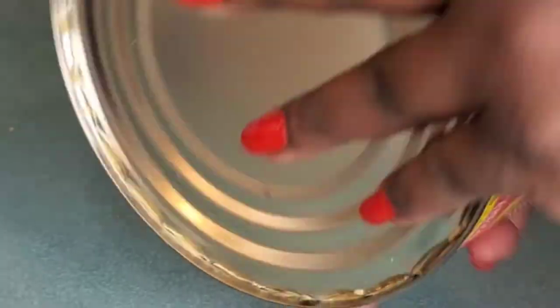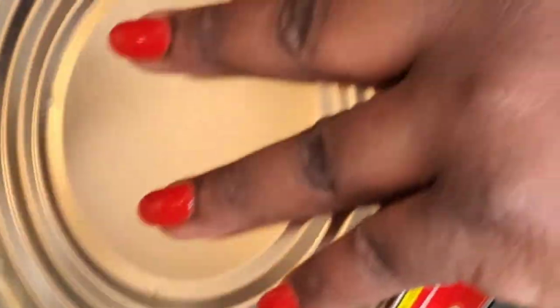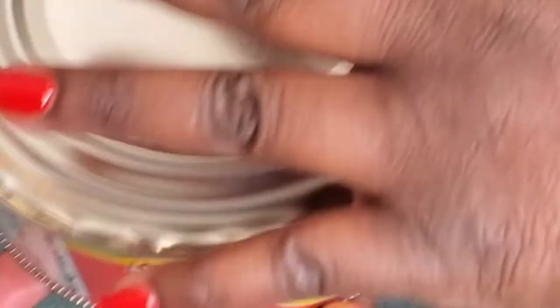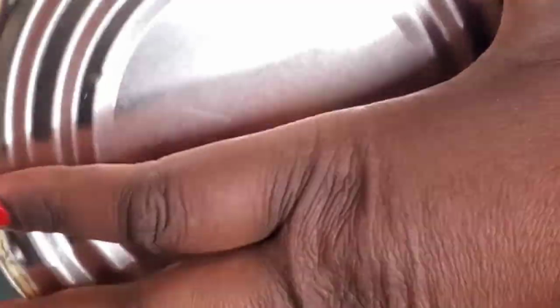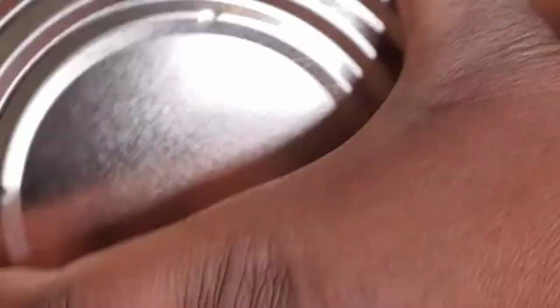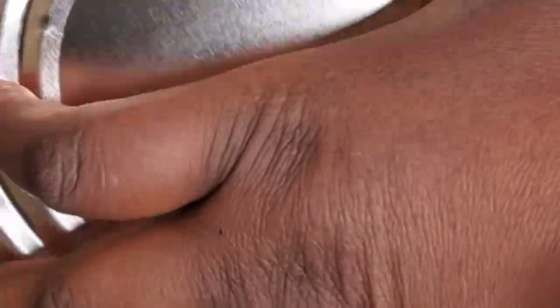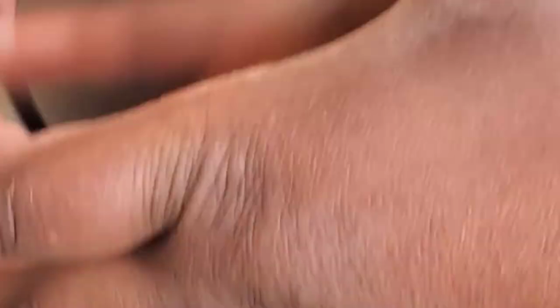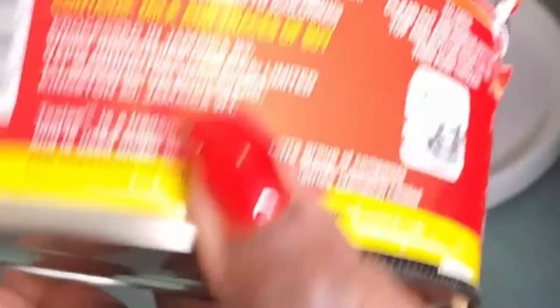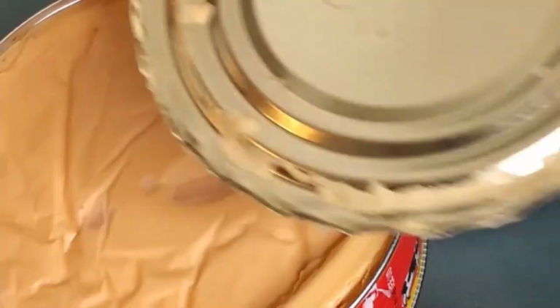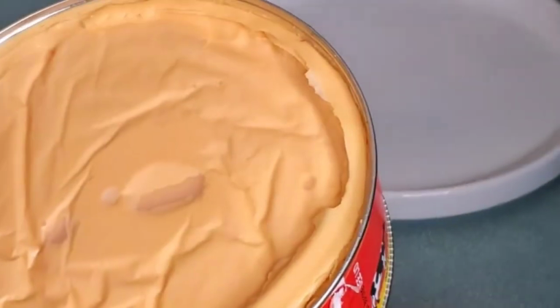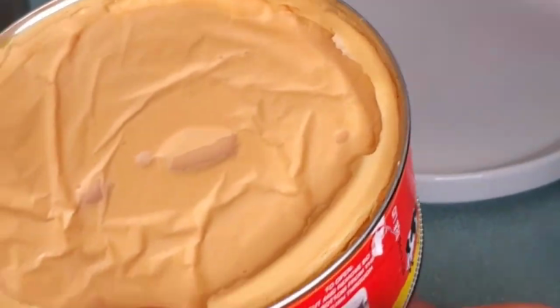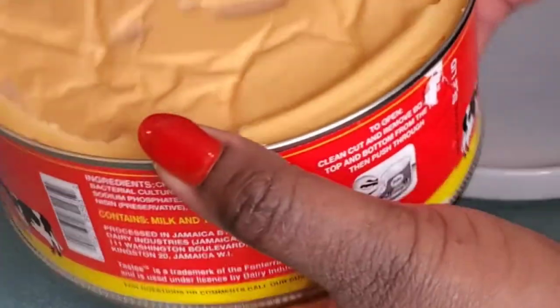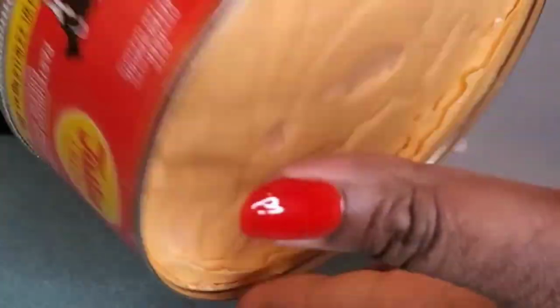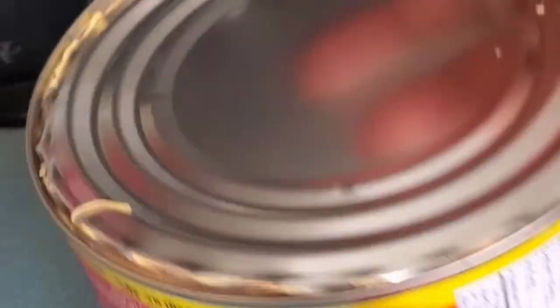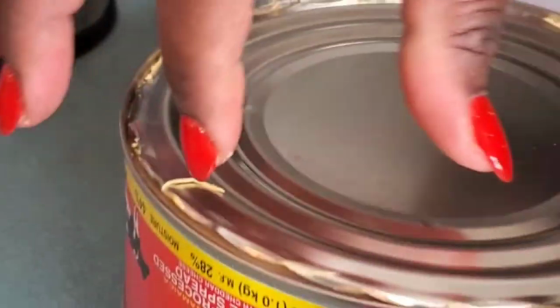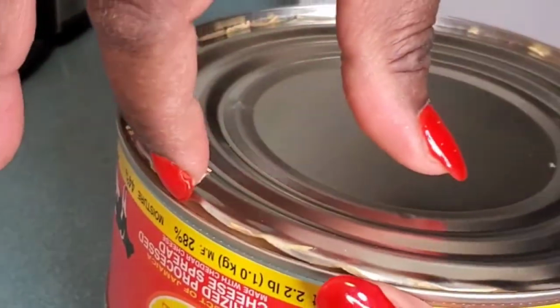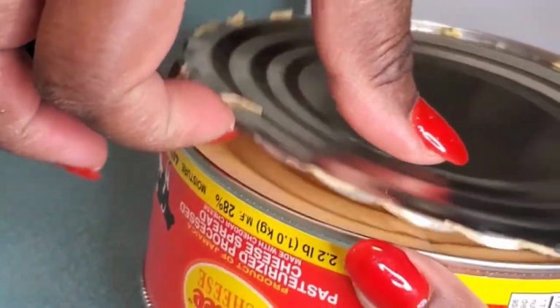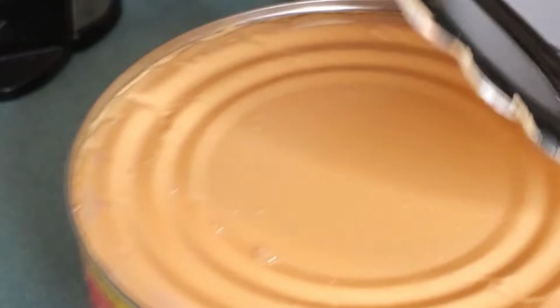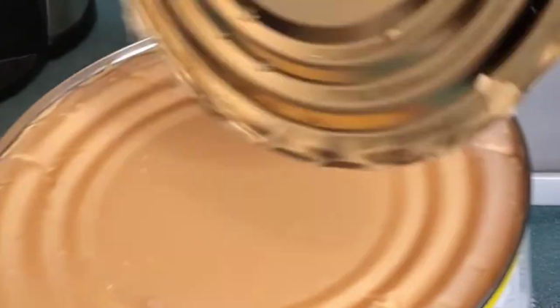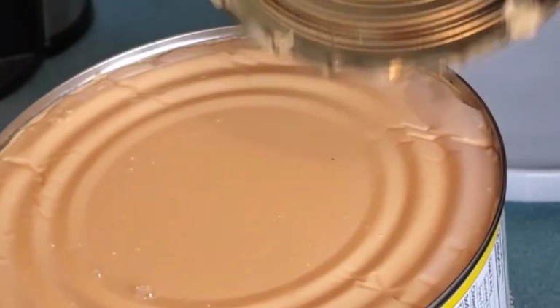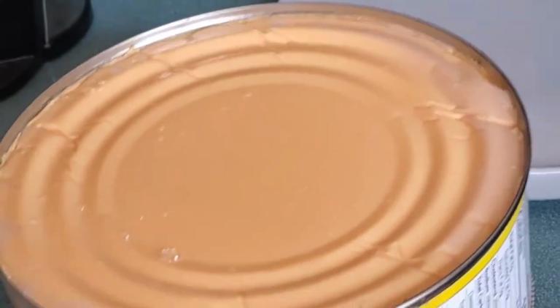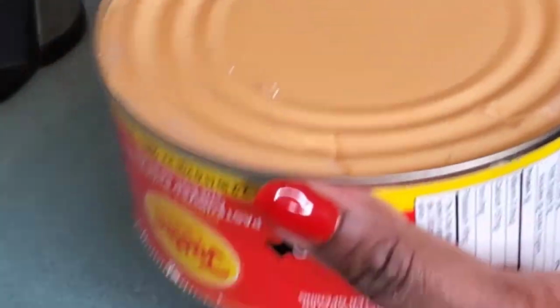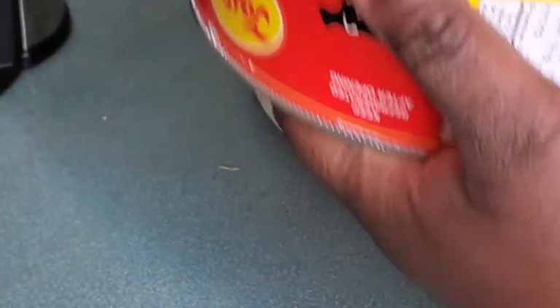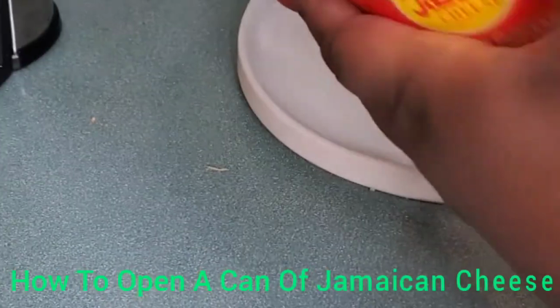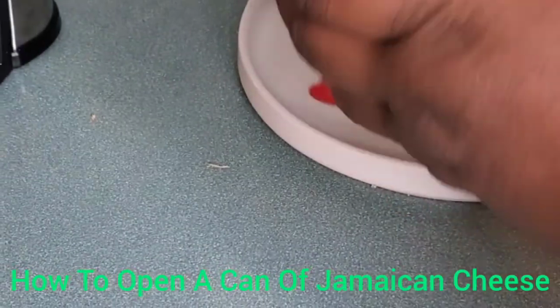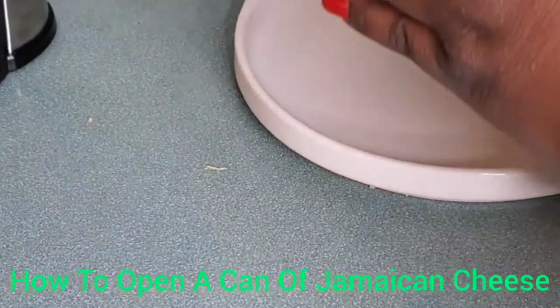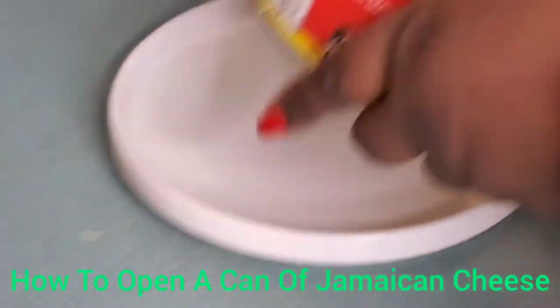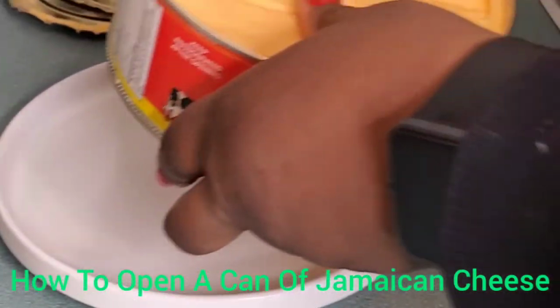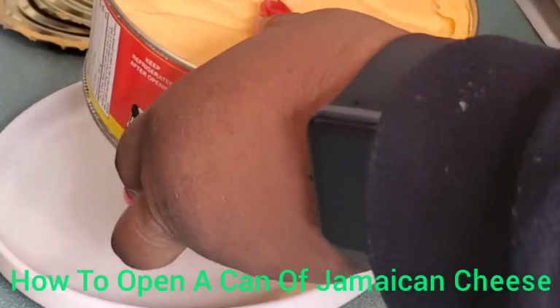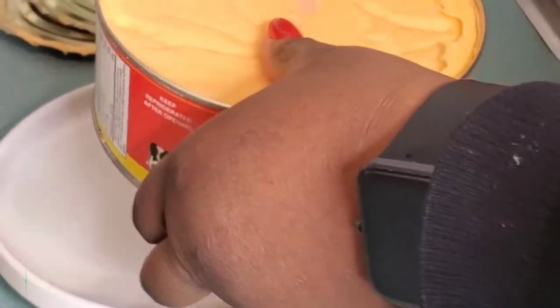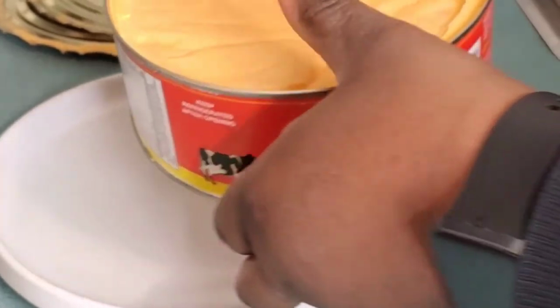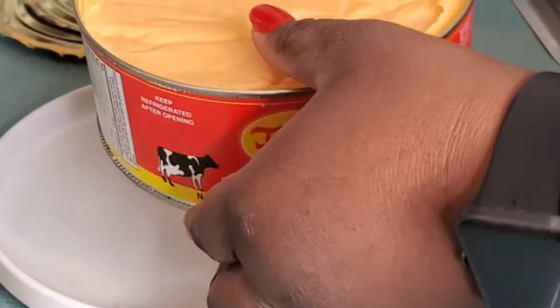Now we're ready to proceed — both sides are now open. Again, be careful how you're taking off these lids because it's sharp and you do not want to have any mishaps with these sharp edges.